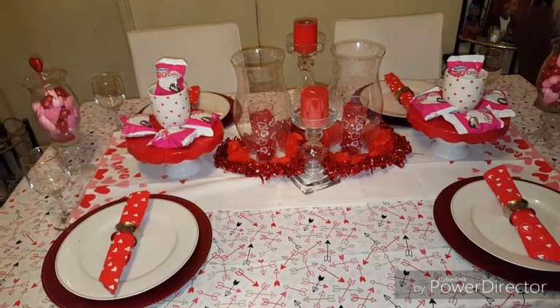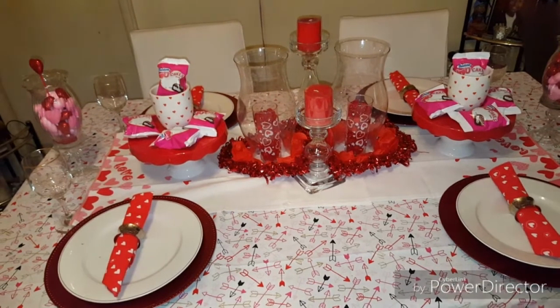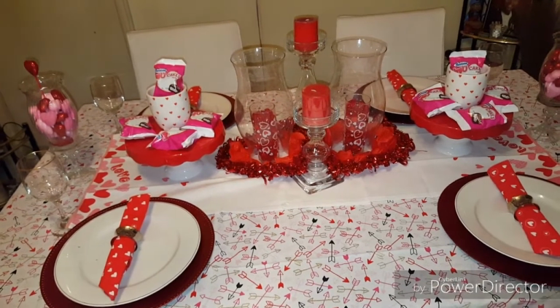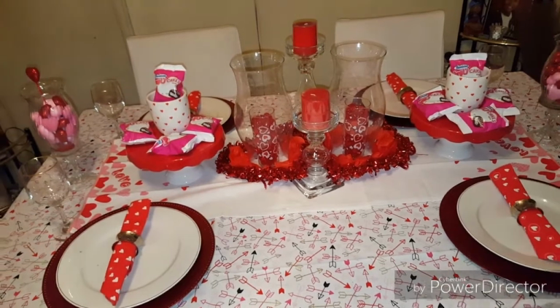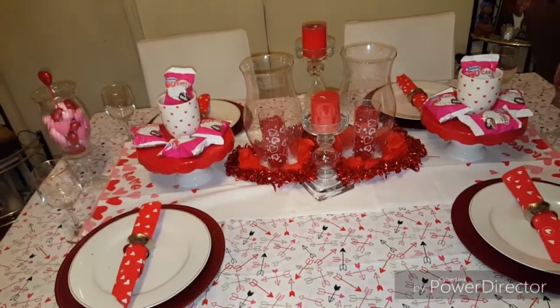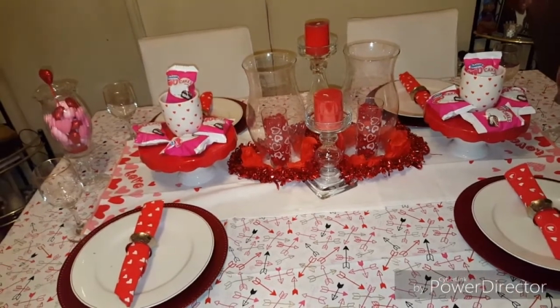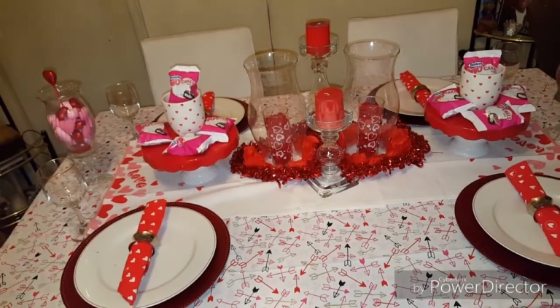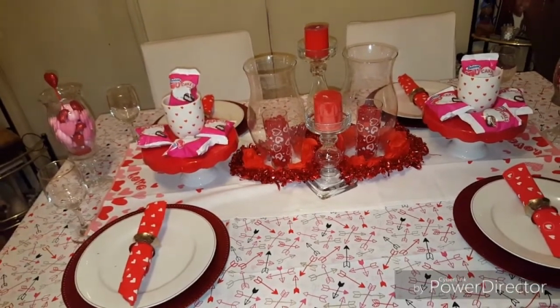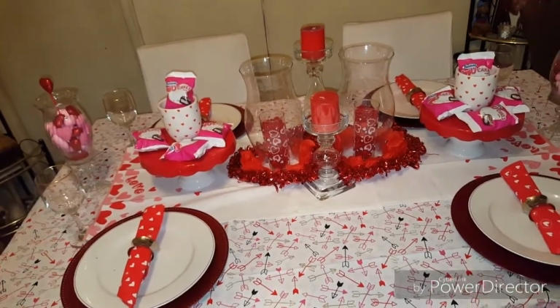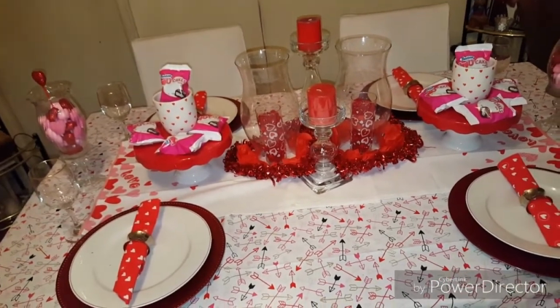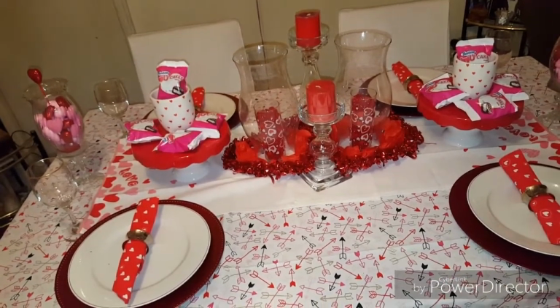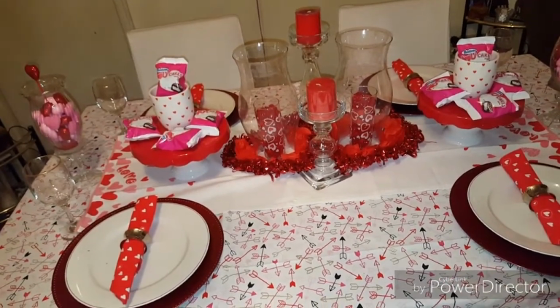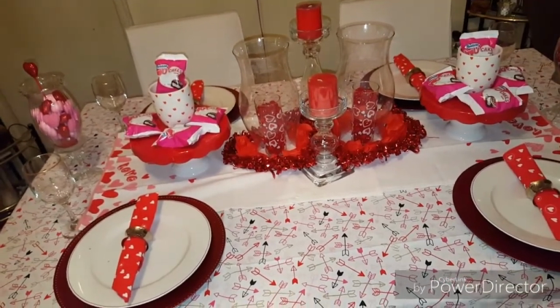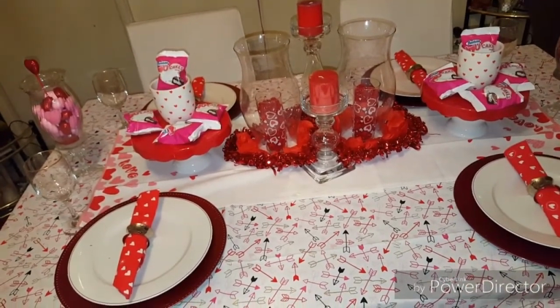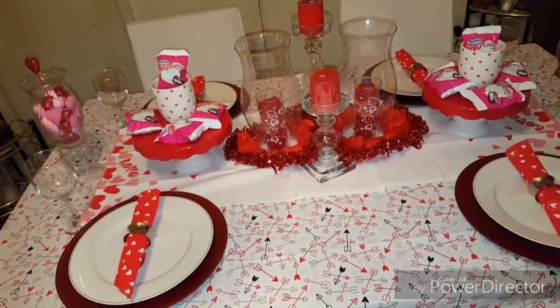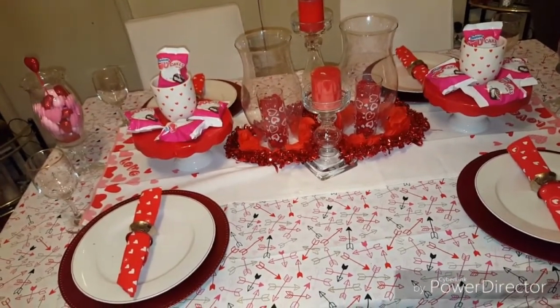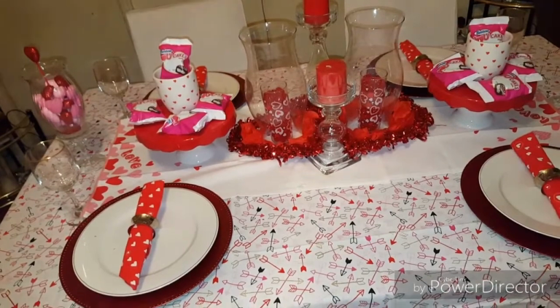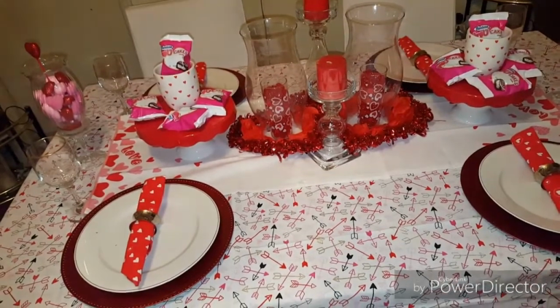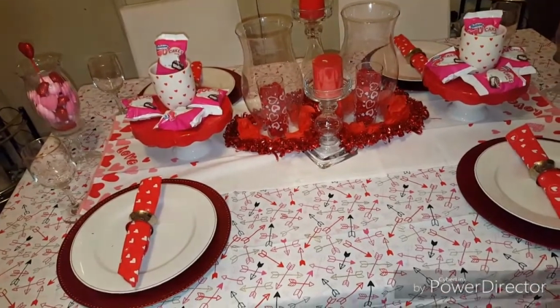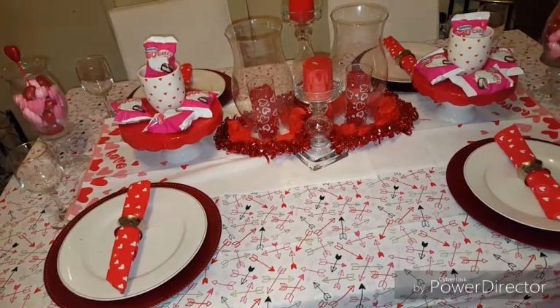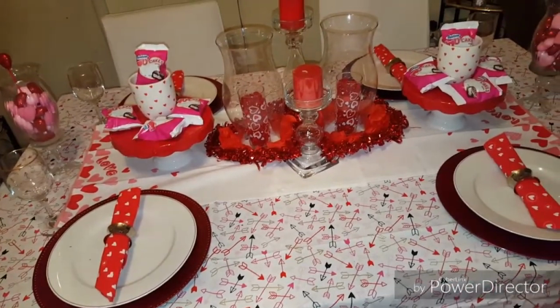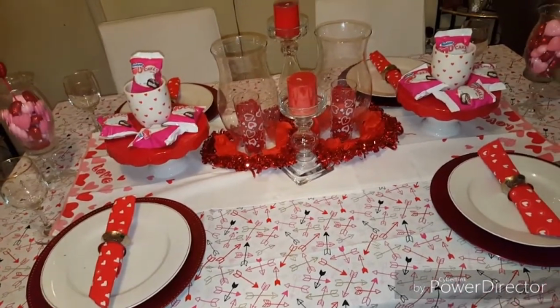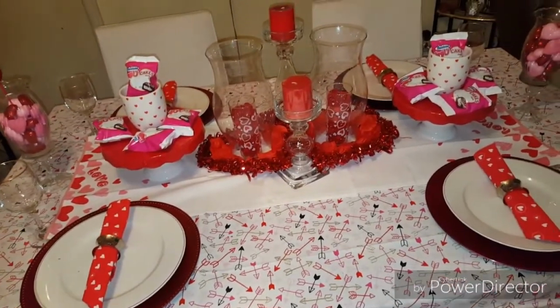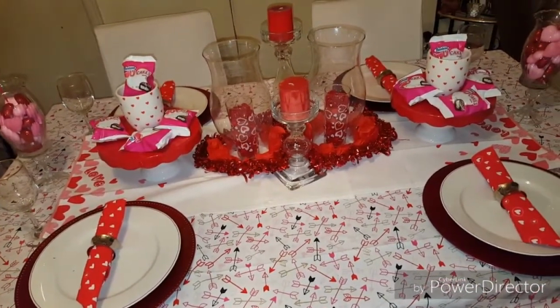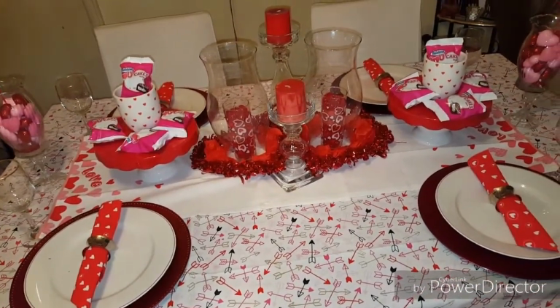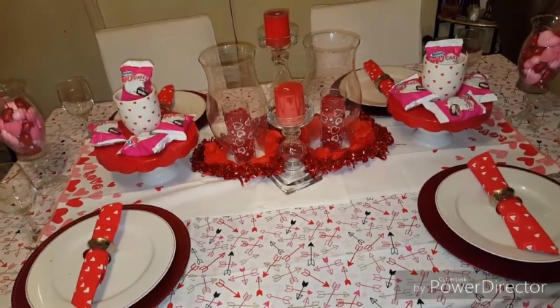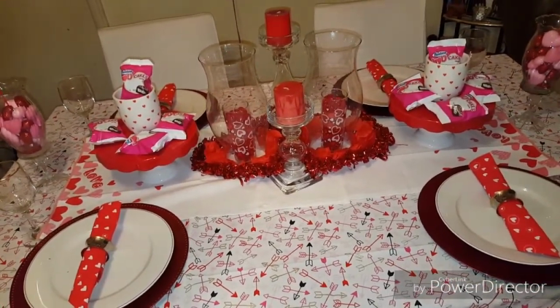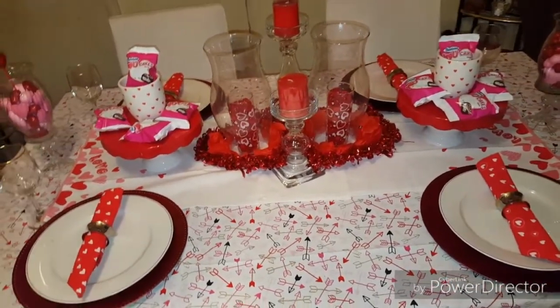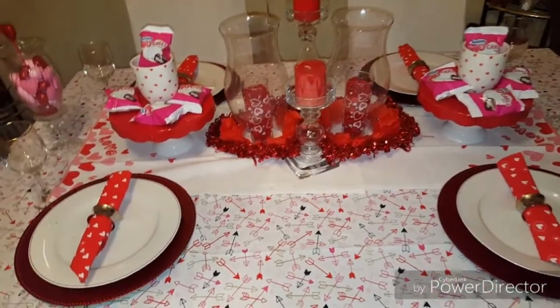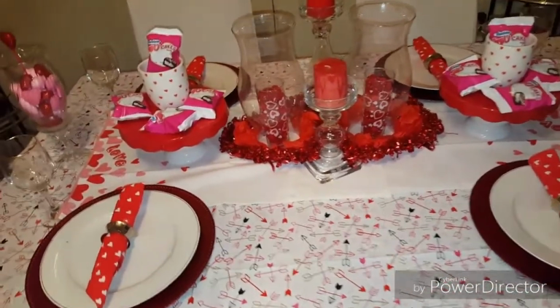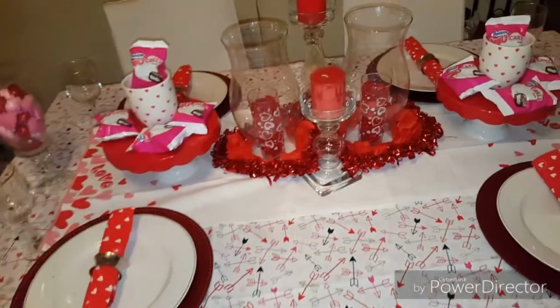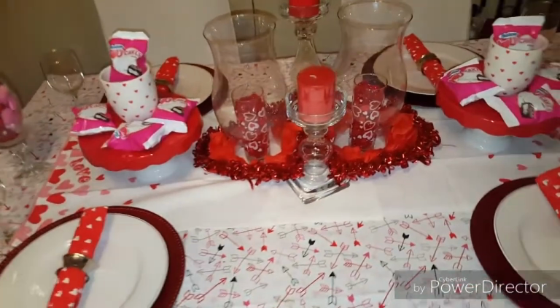Hey everybody, it's the Boss Lady here, coming to you with my tablescape for 2016. I just wanted to show you how I decorated the table. So let me get a little closer and I can explain everything.